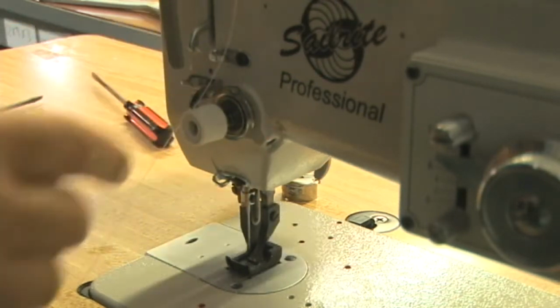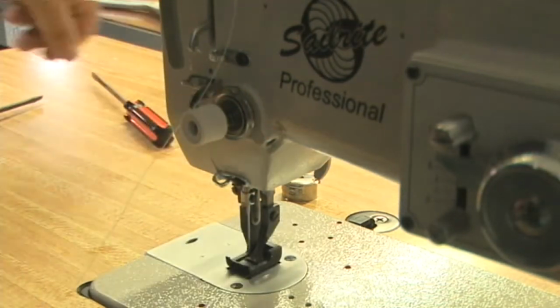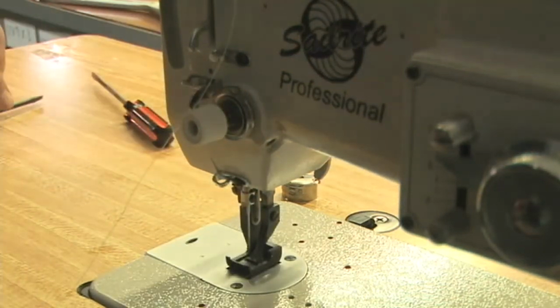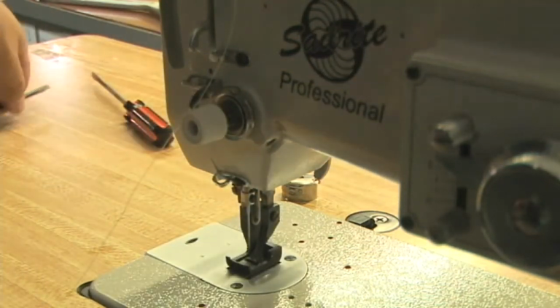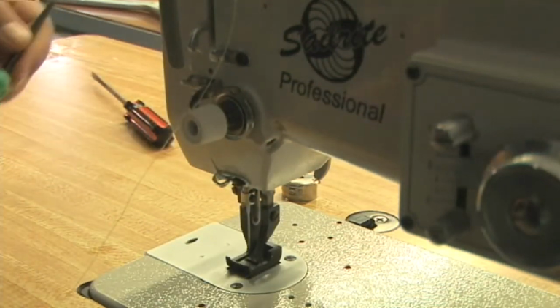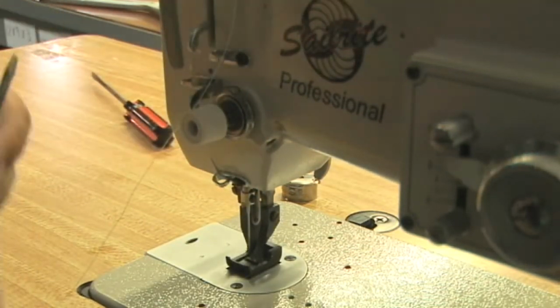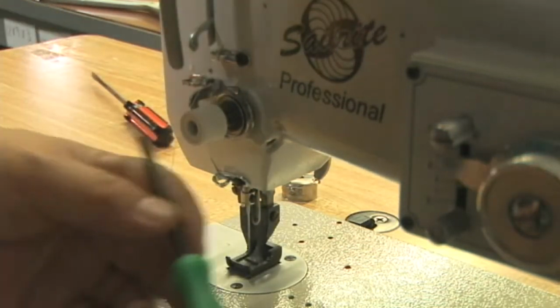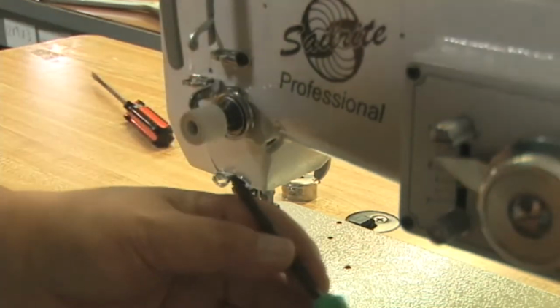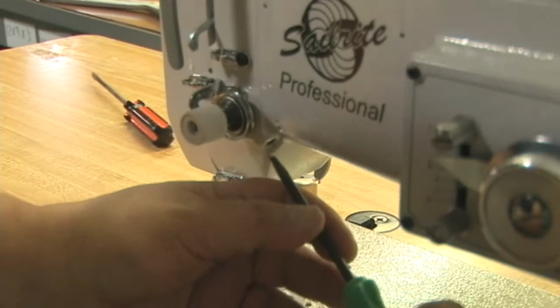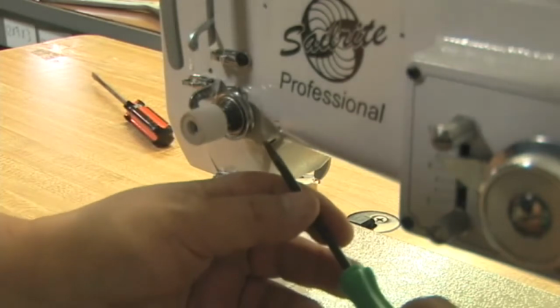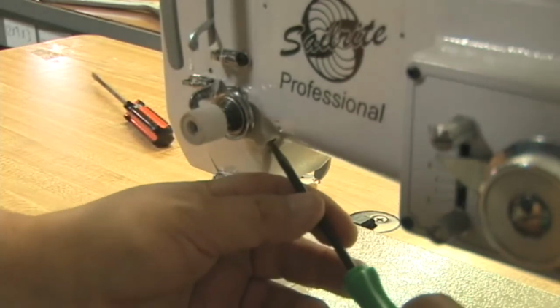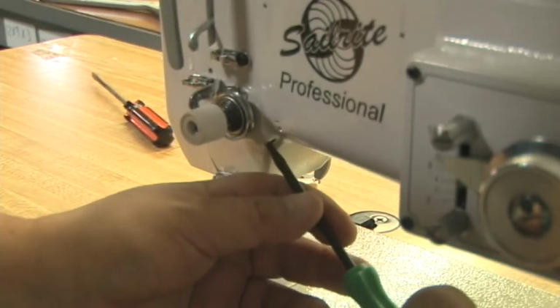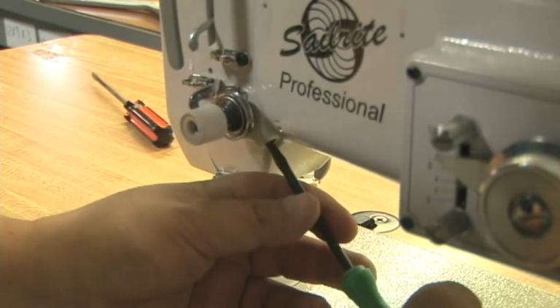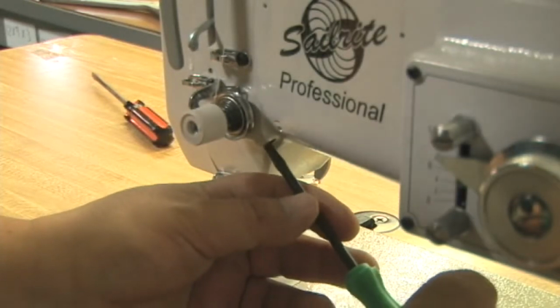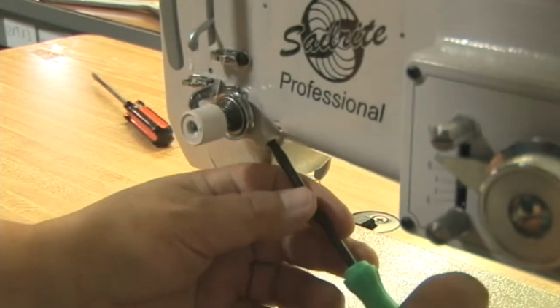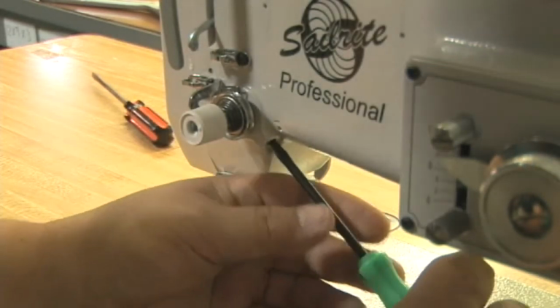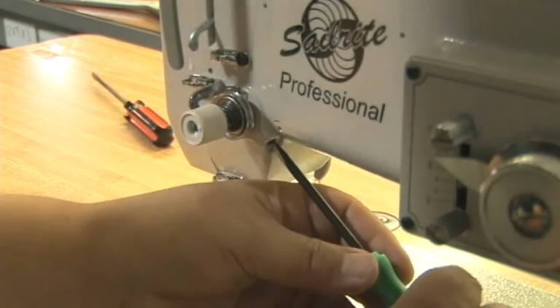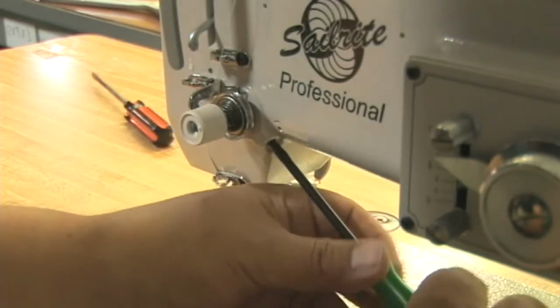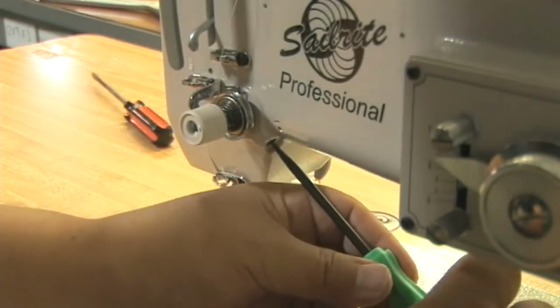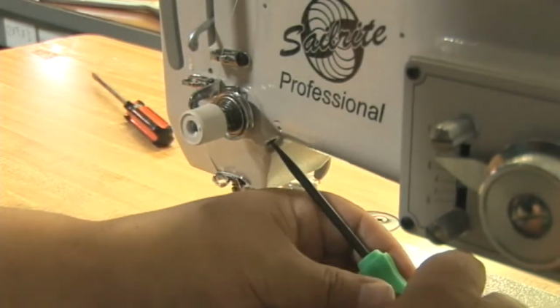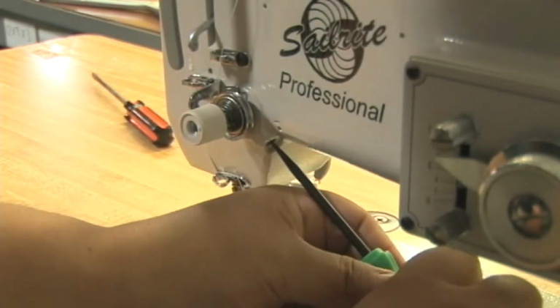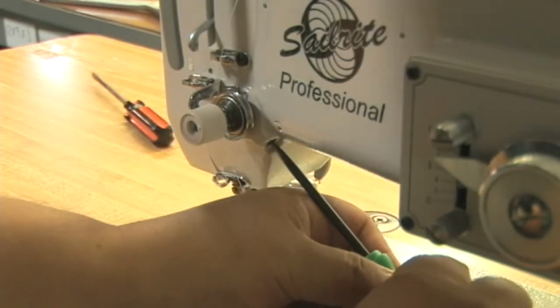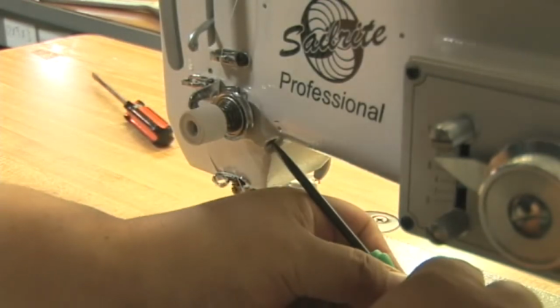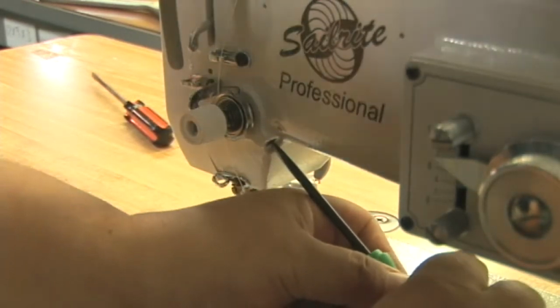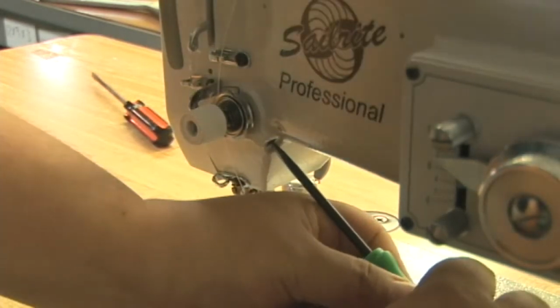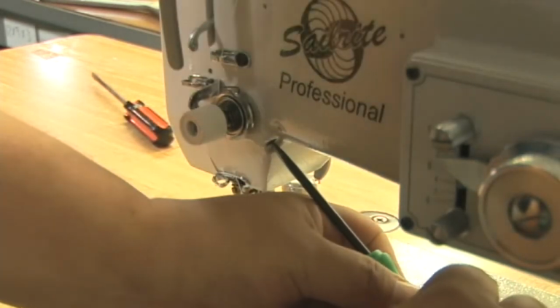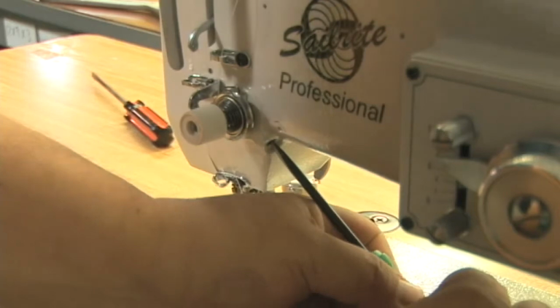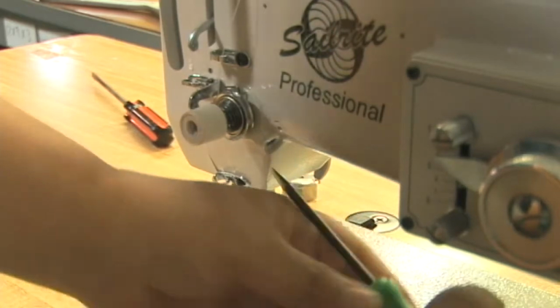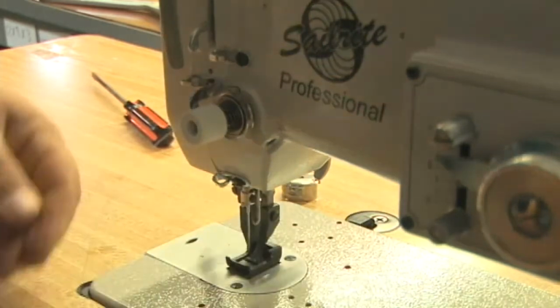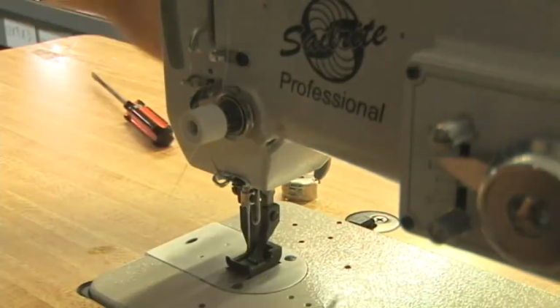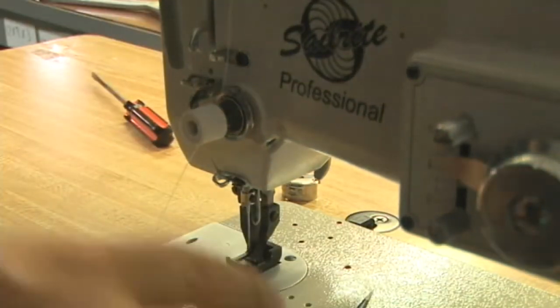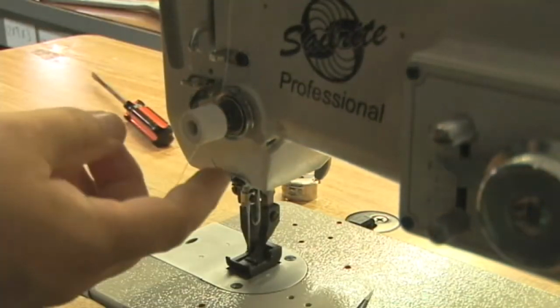You want the hook approximately at 12 o'clock. Once you're in that position, tighten down the set screw on the side of the casting and you're done.